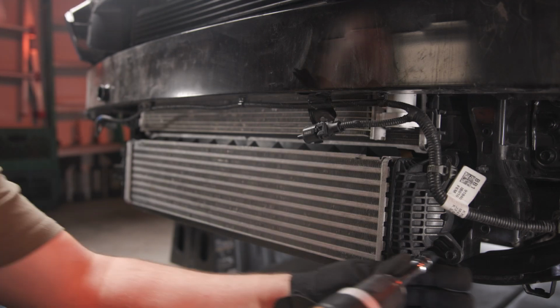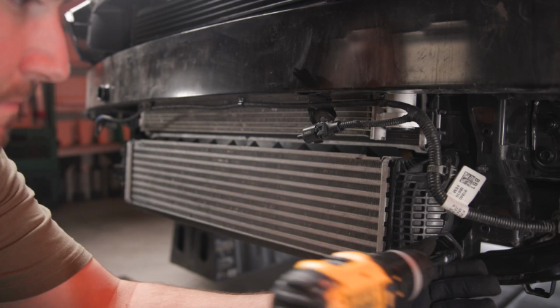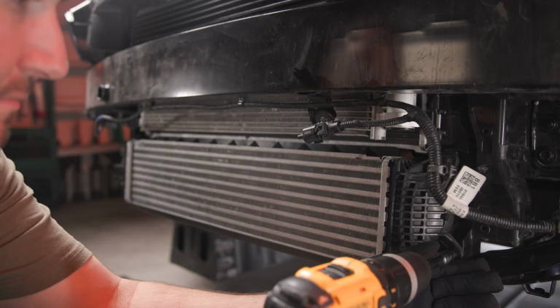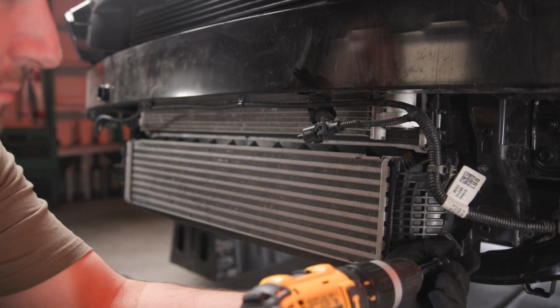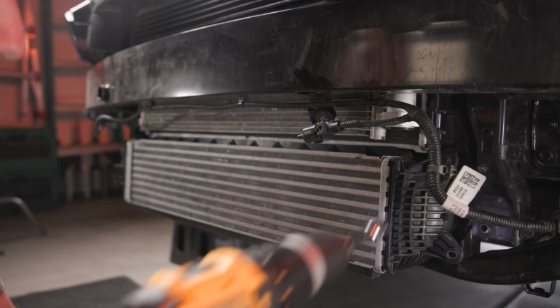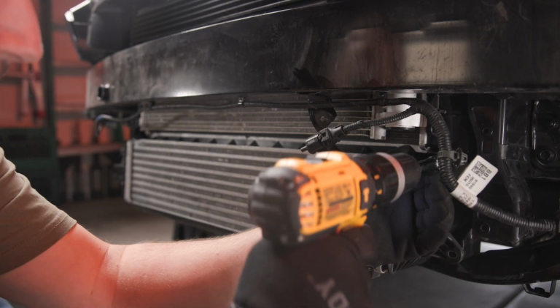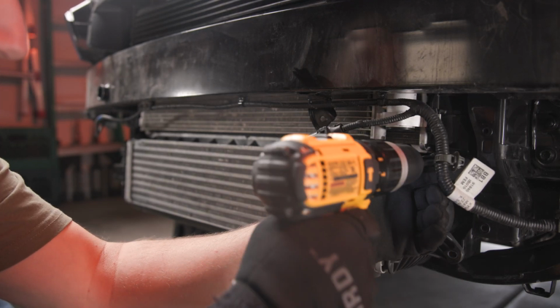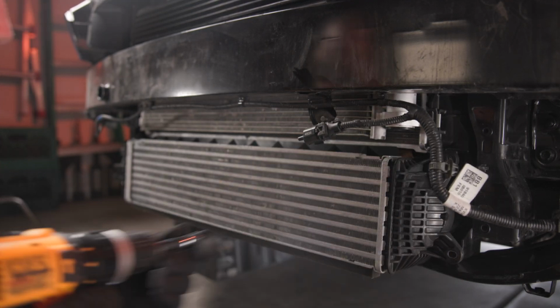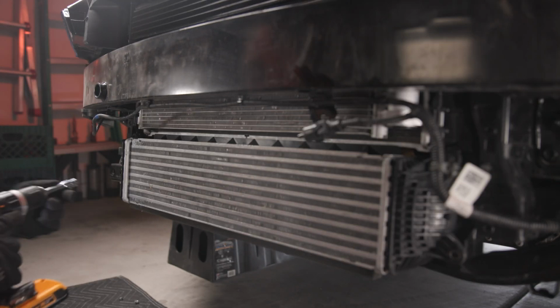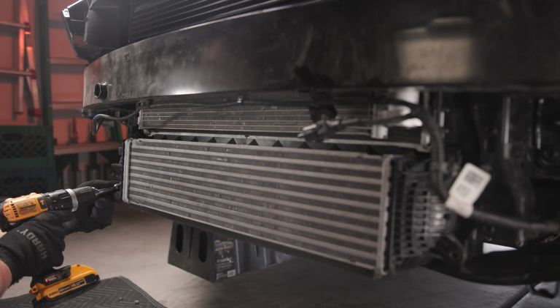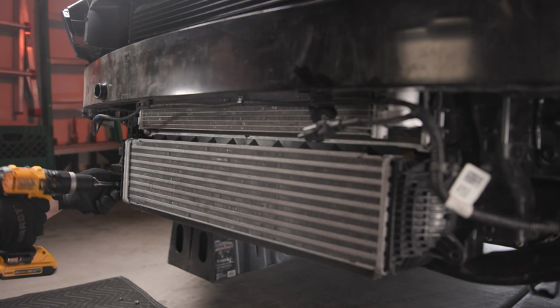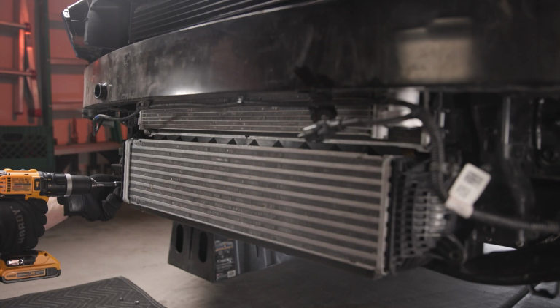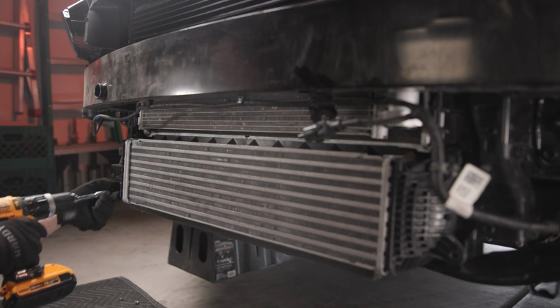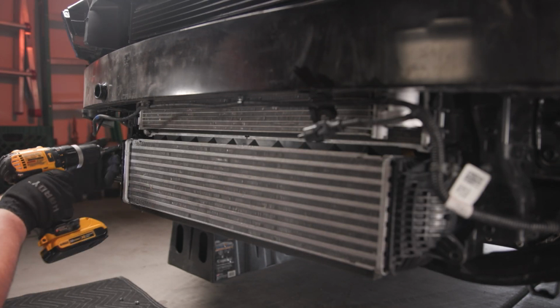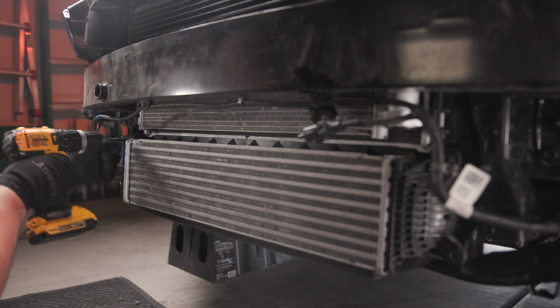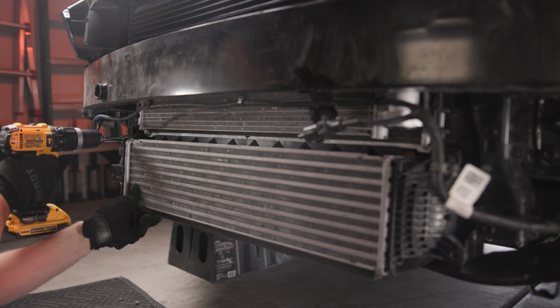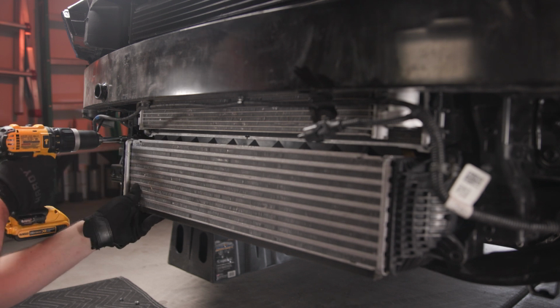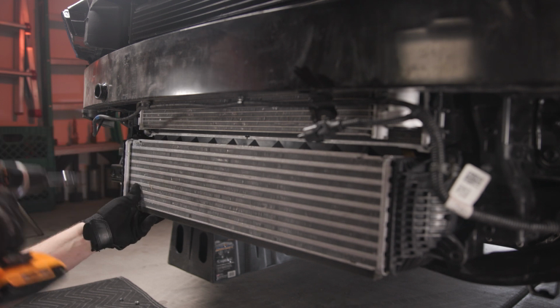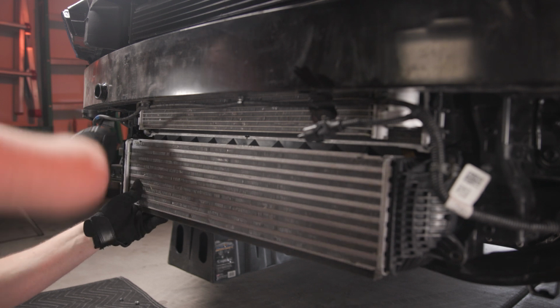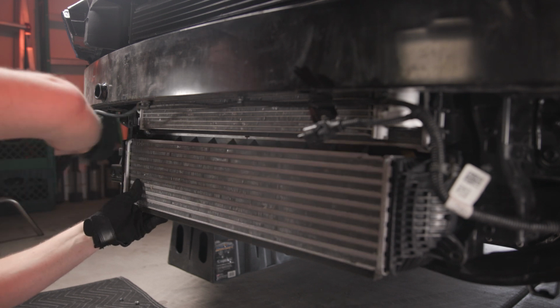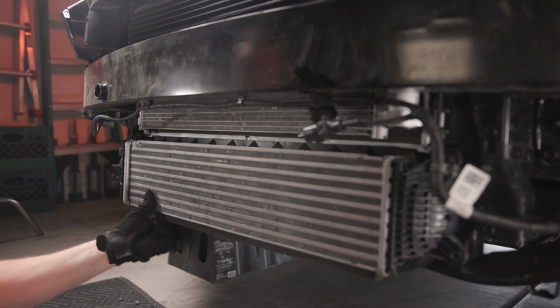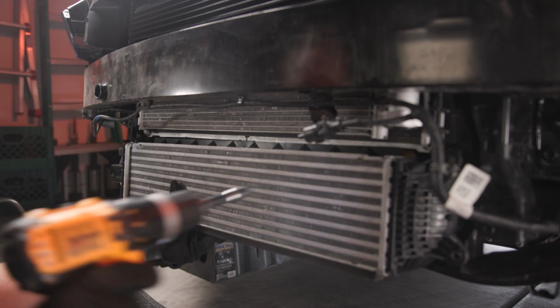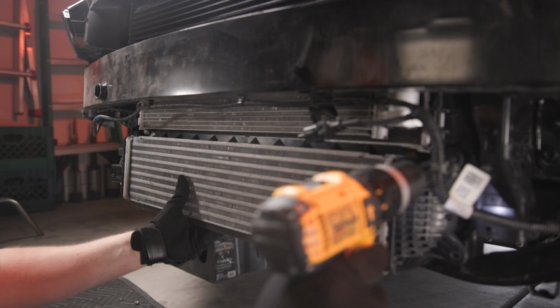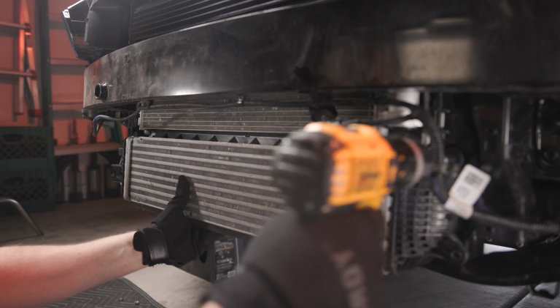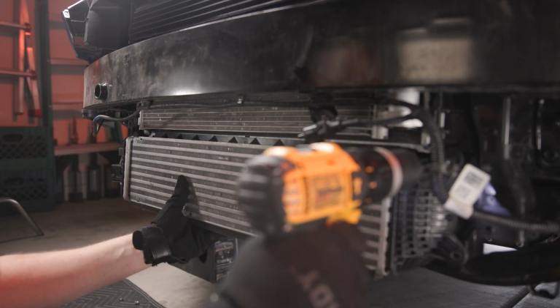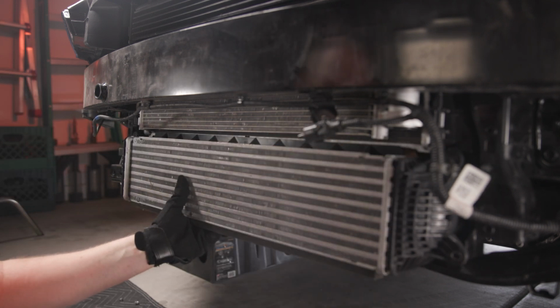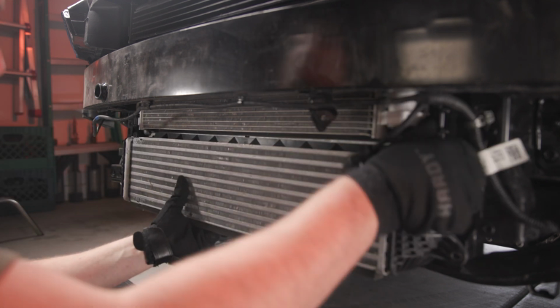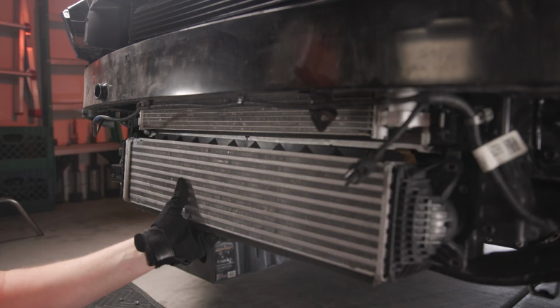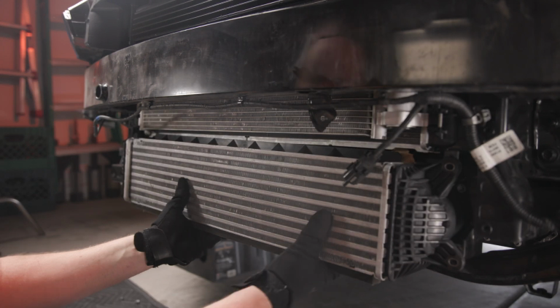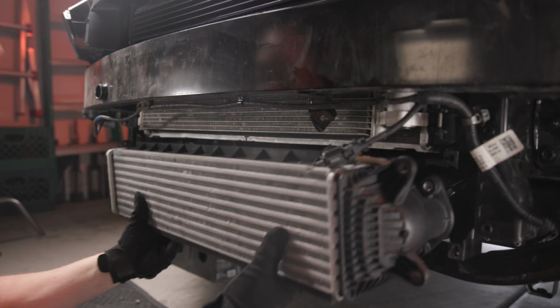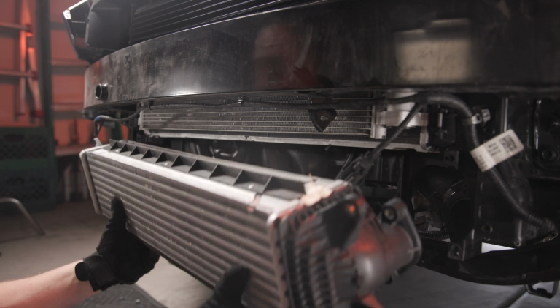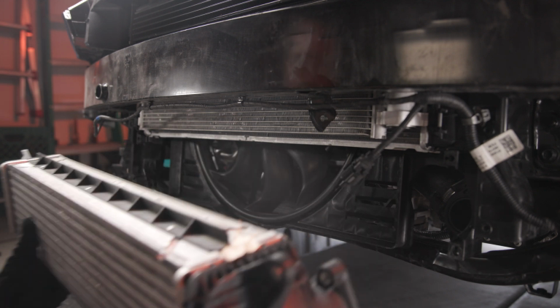Next, remove the OEM intercooler. Remove the four 10mm bolts and be careful to not let the intercooler fall towards you. Save these bolts for the new intercooler.